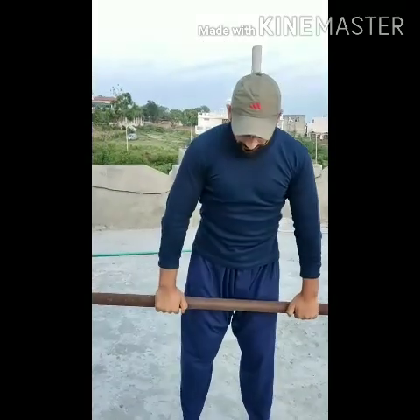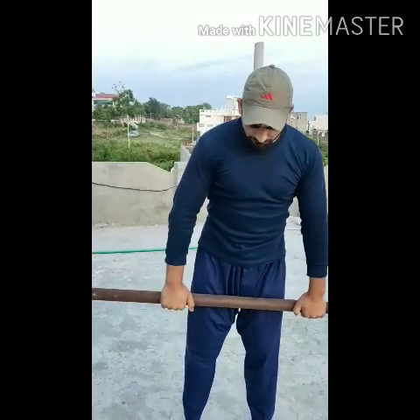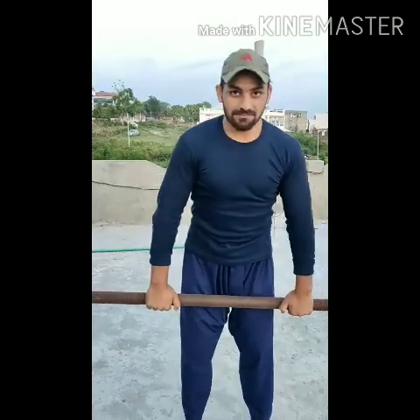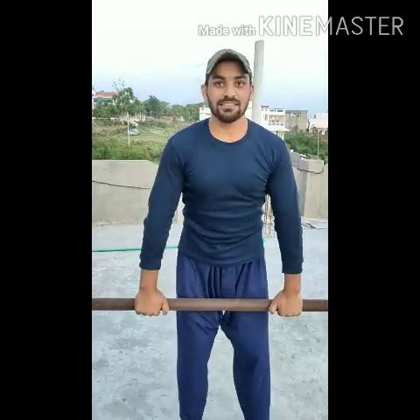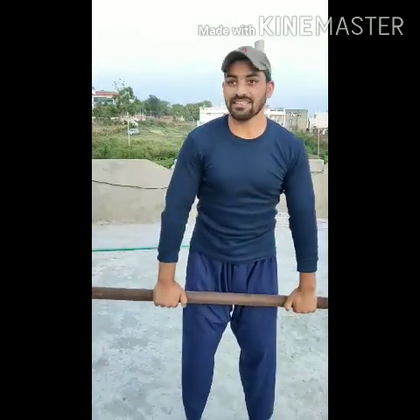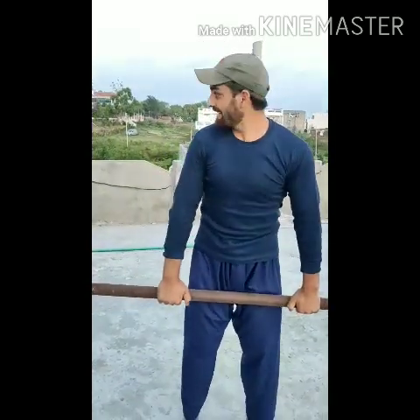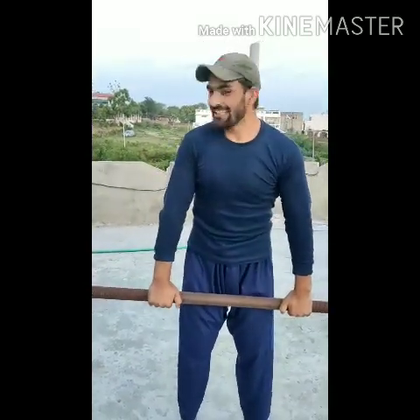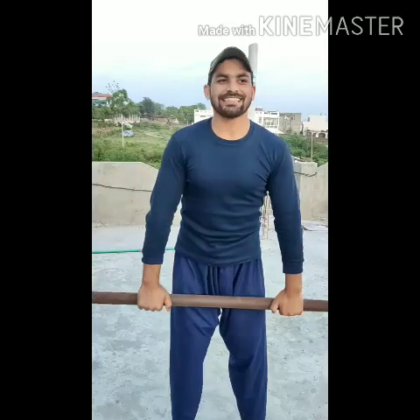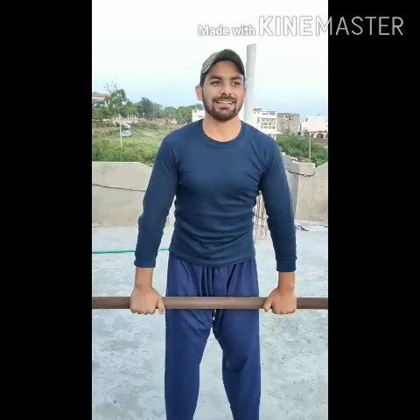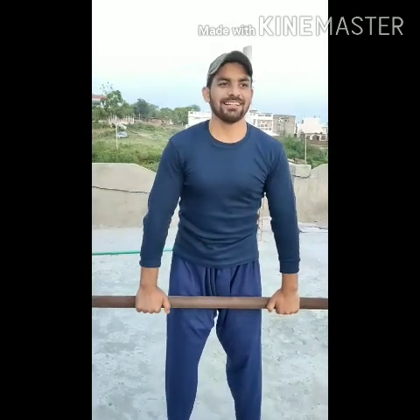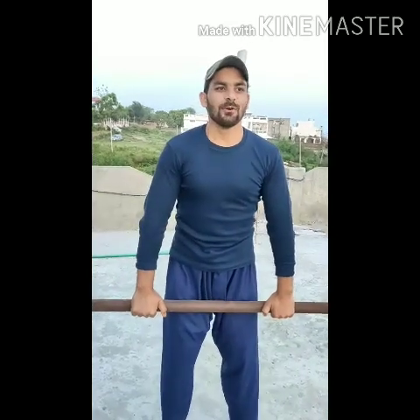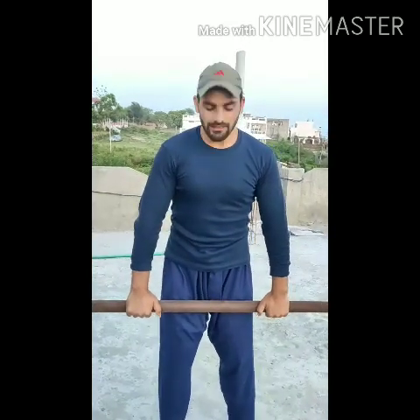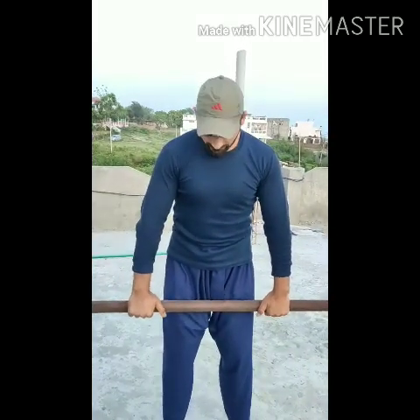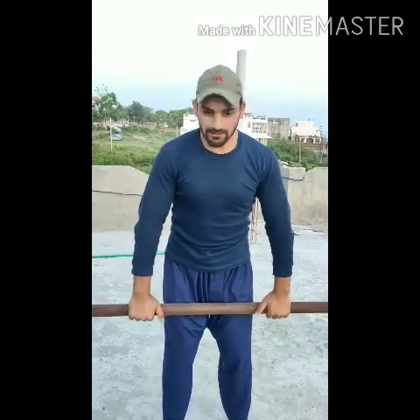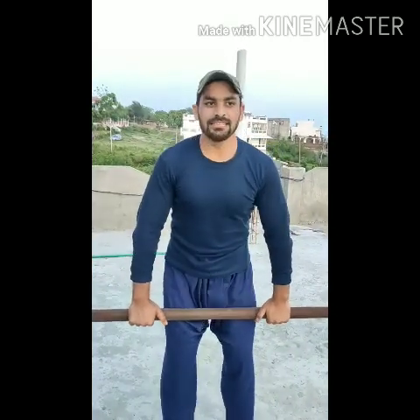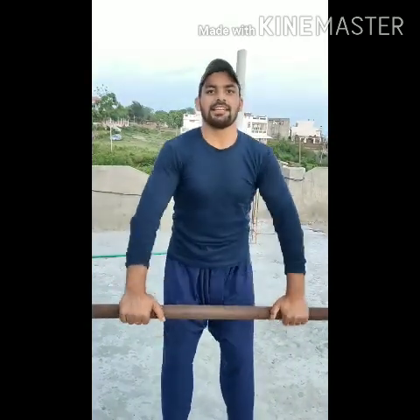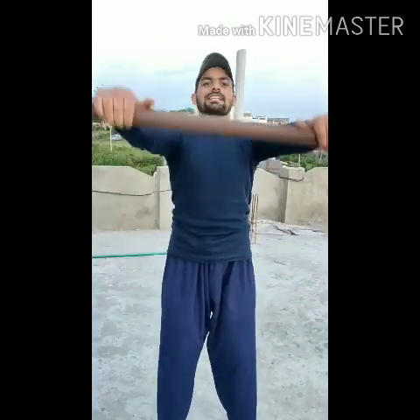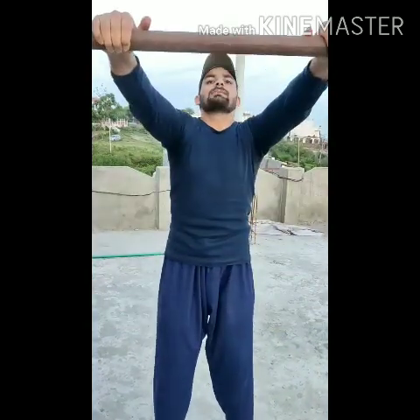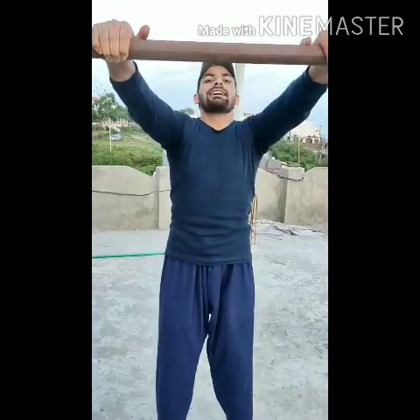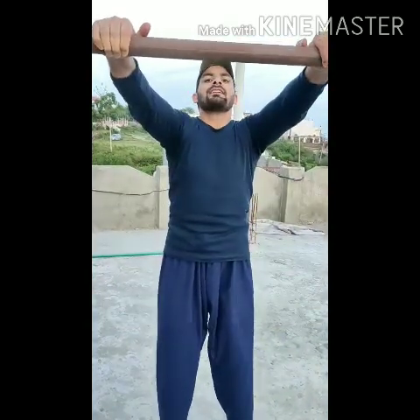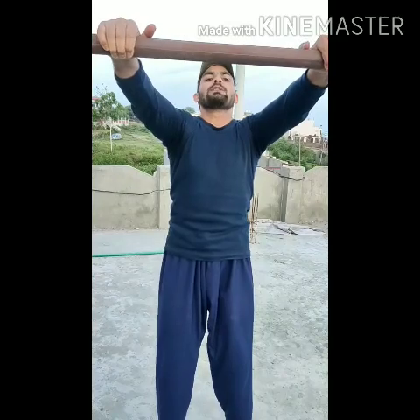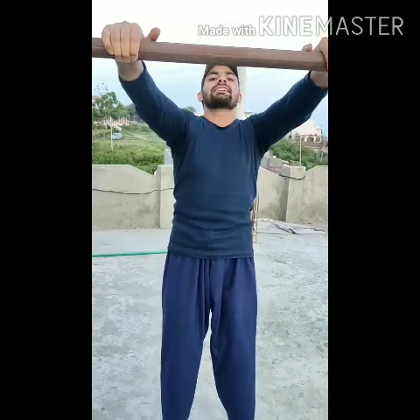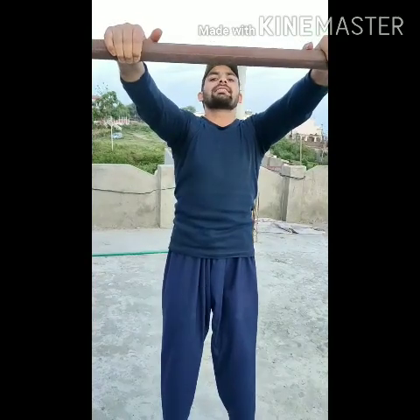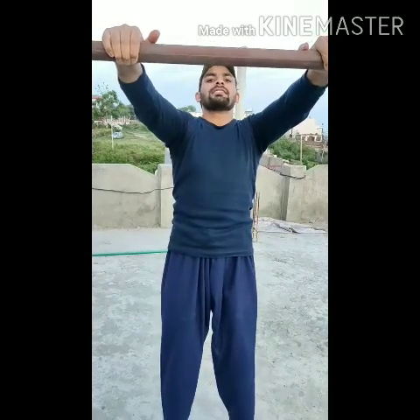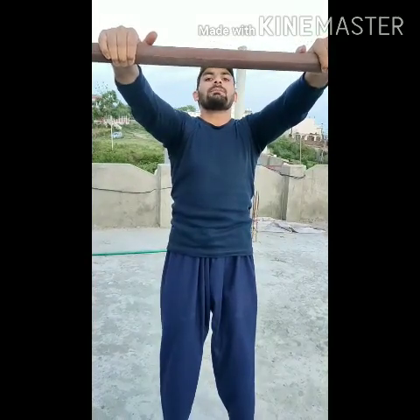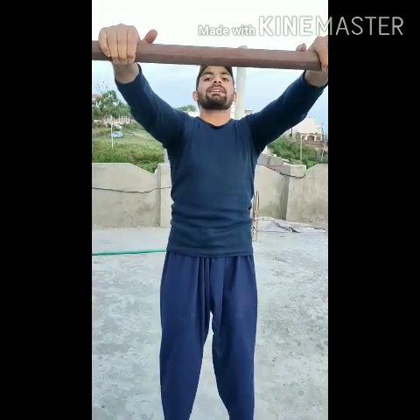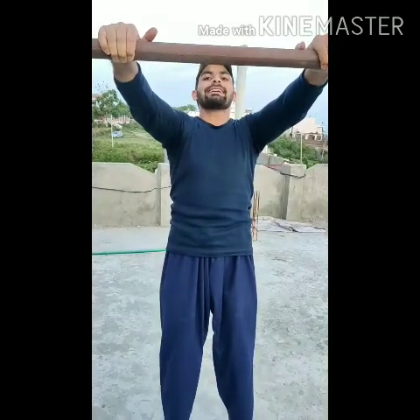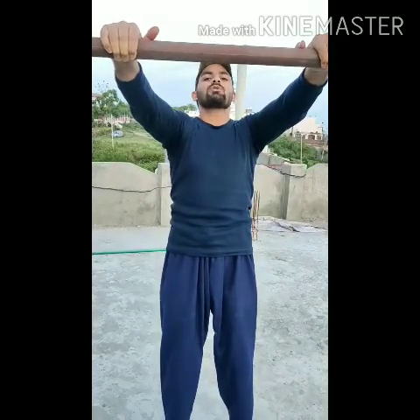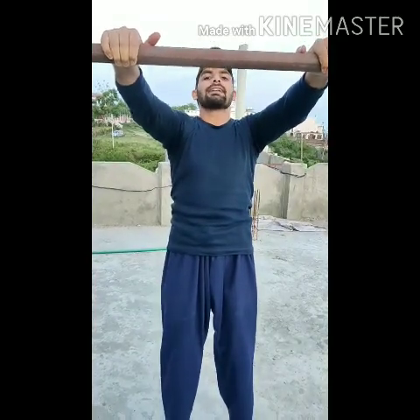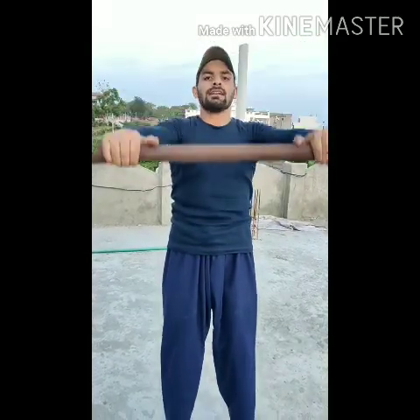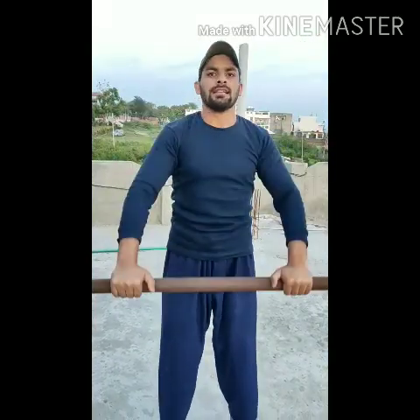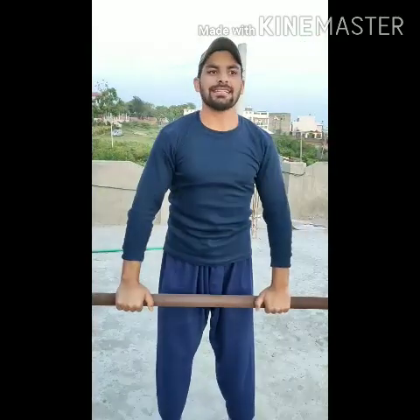Now for the front shoulder, we need to do one more exercise. We need to lift straight raises, lift it and hold it here. We need to do three sets.